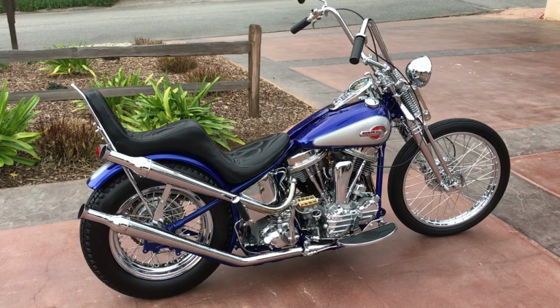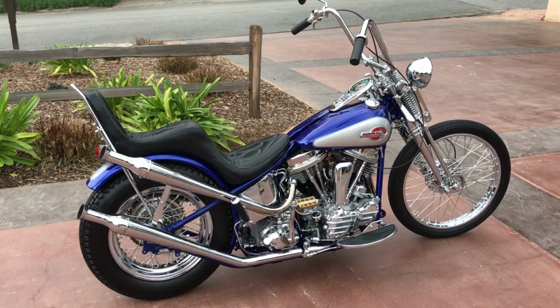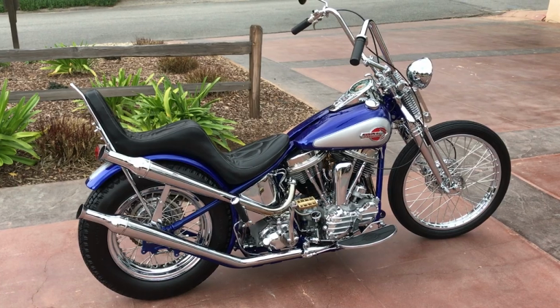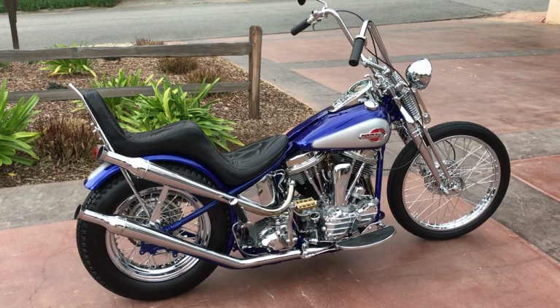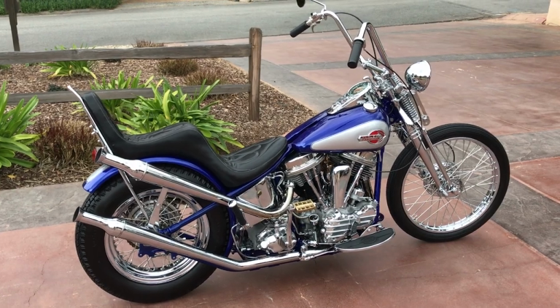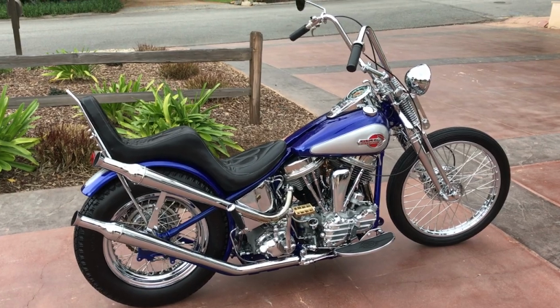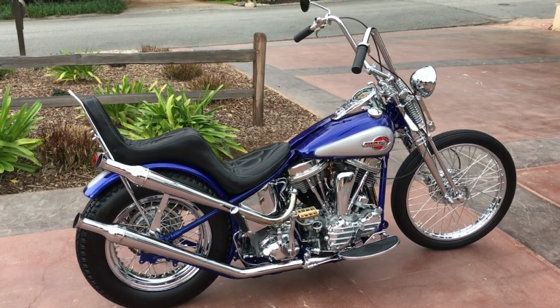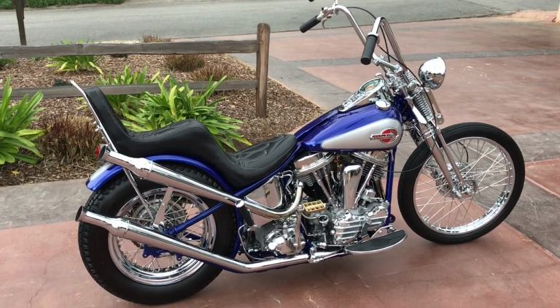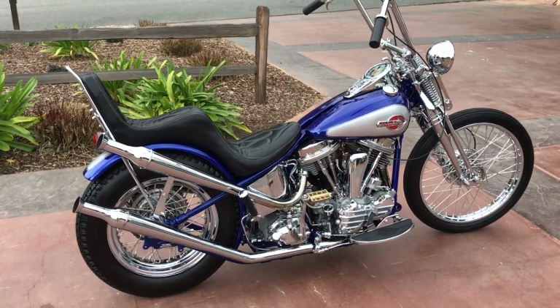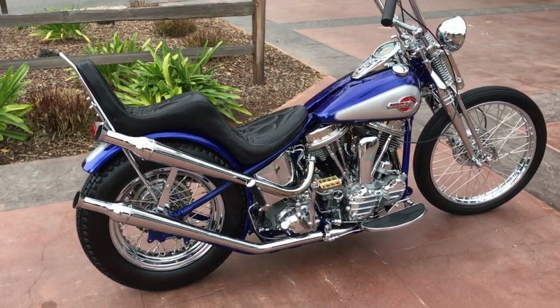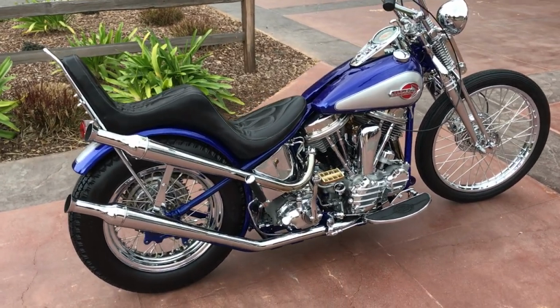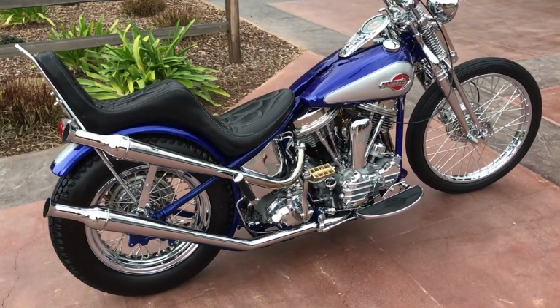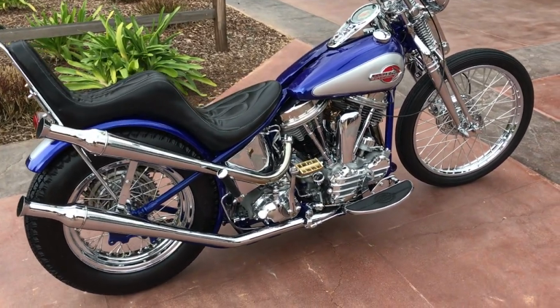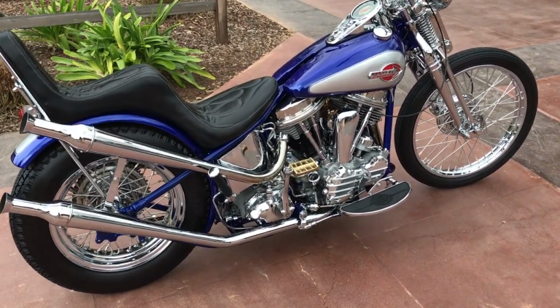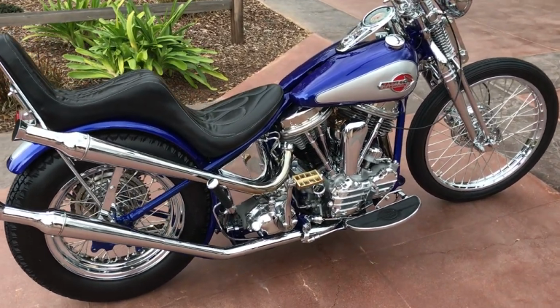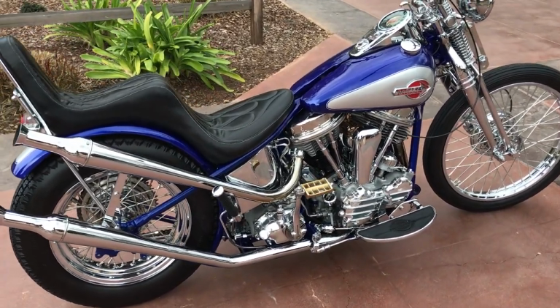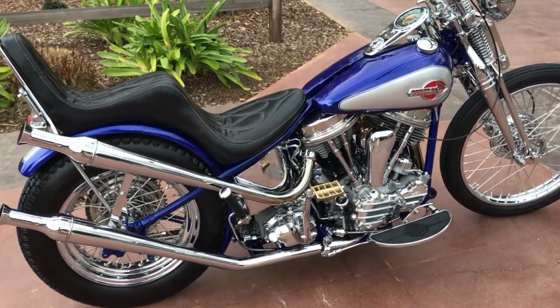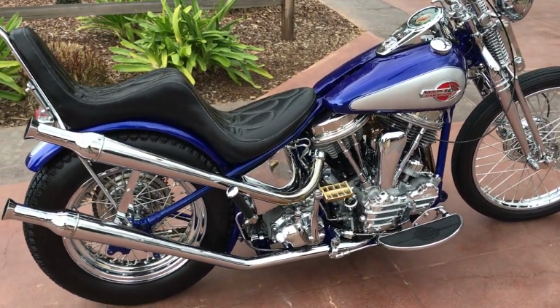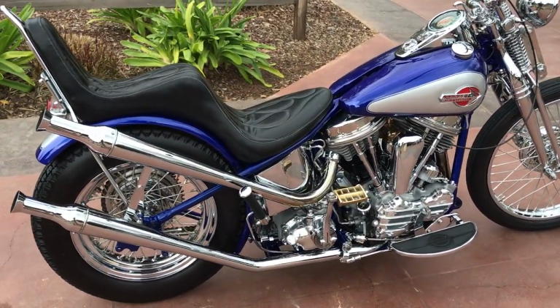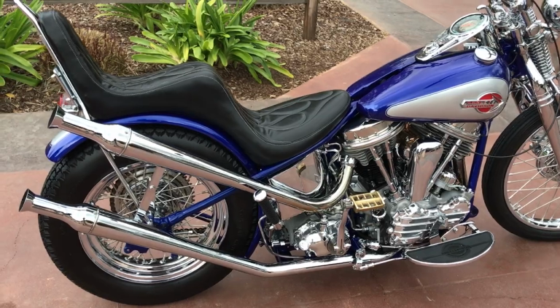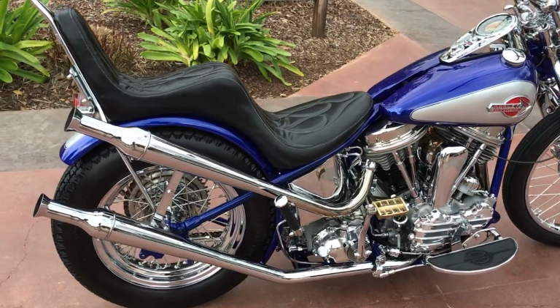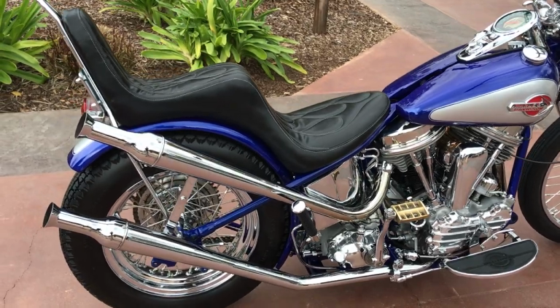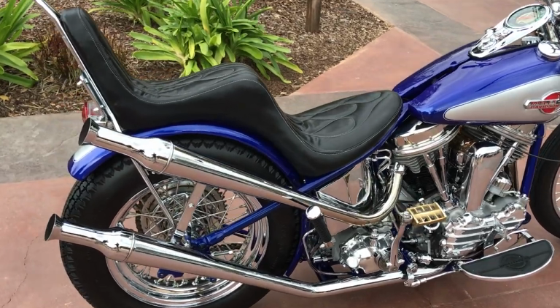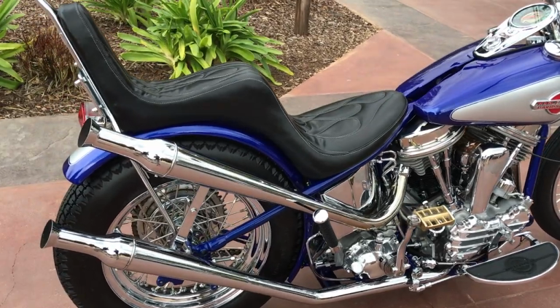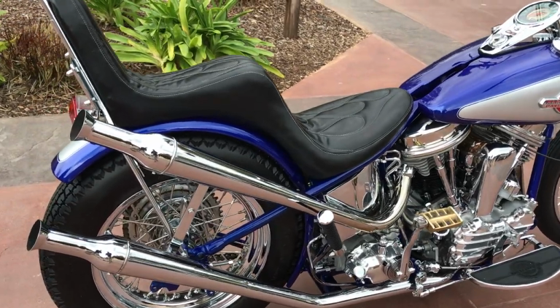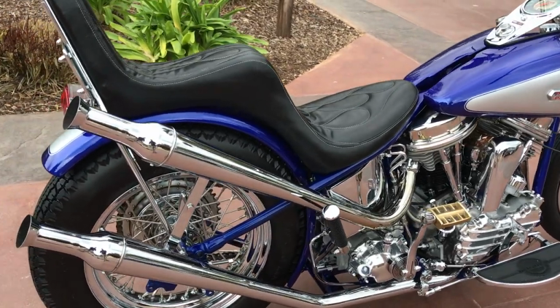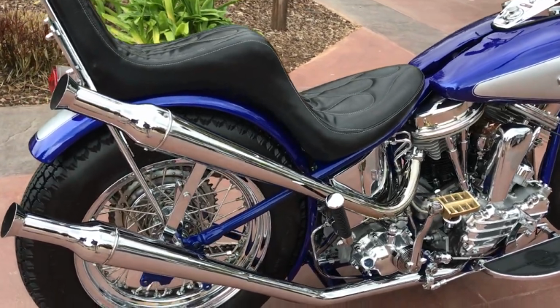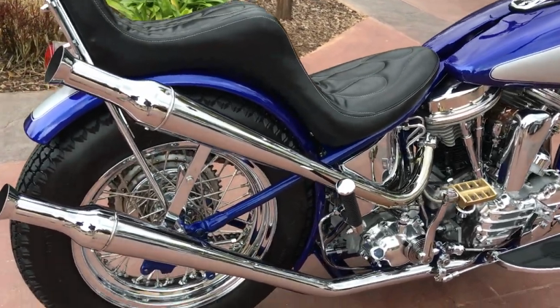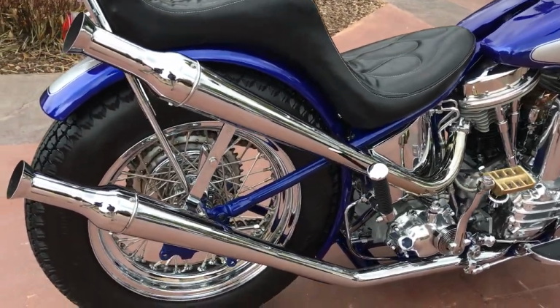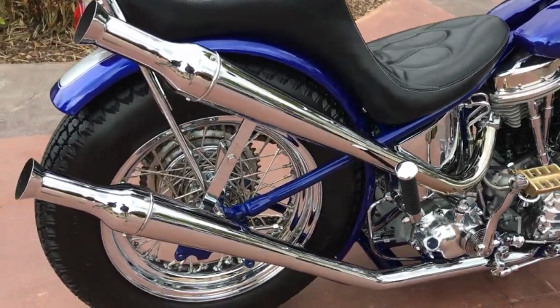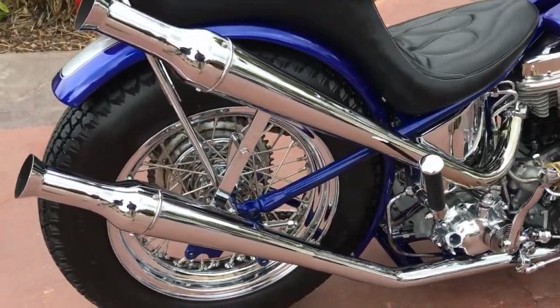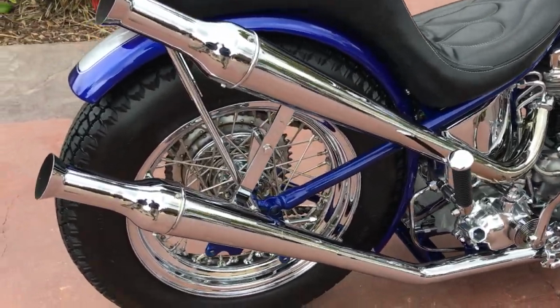Welcome to Bader International's Classic Online Motorcycle Sales. This gorgeous custom is a 1959 Harley-Davidson FLH Panhead.